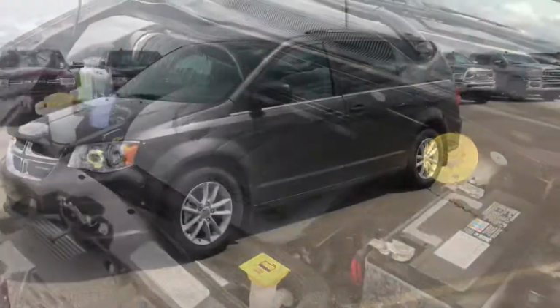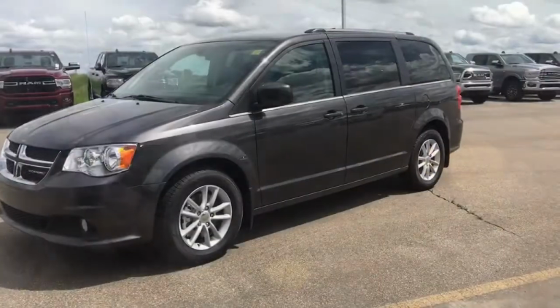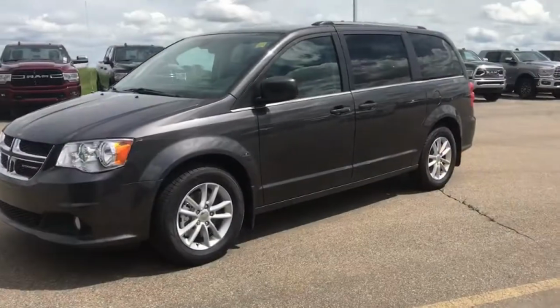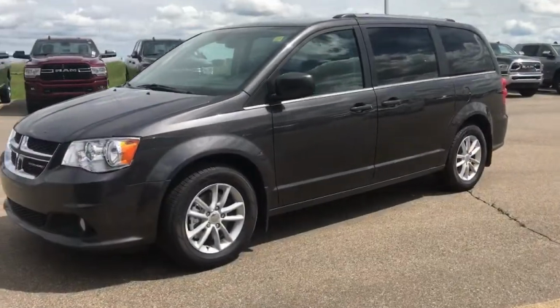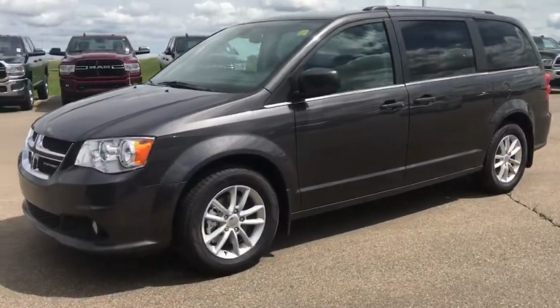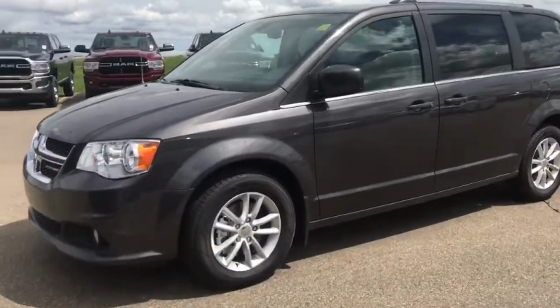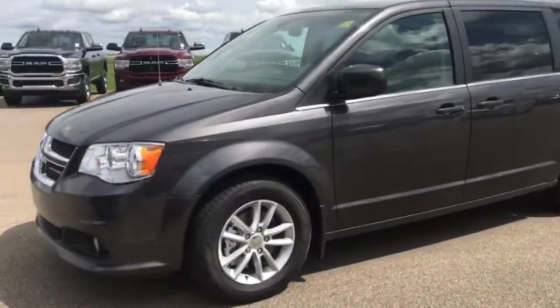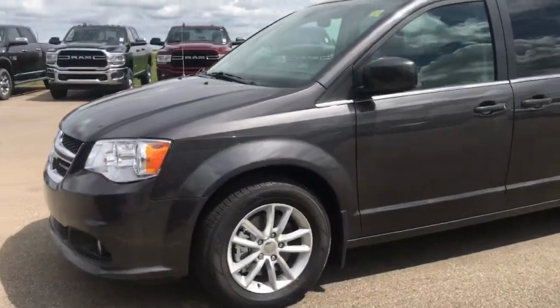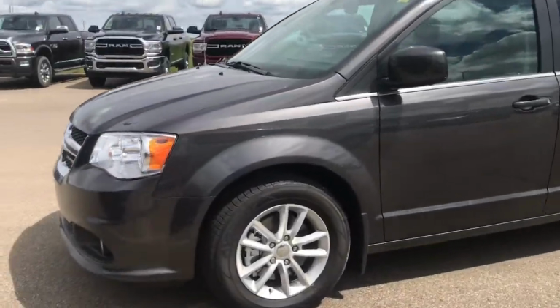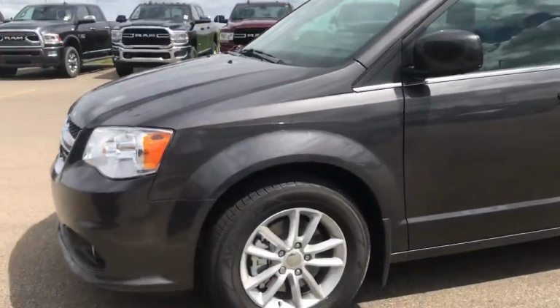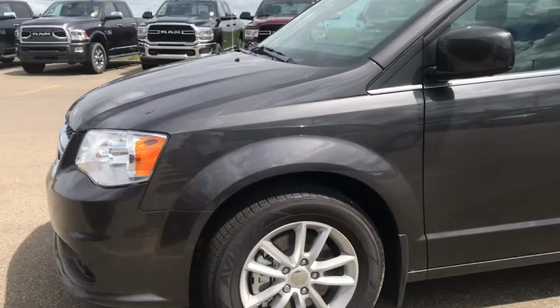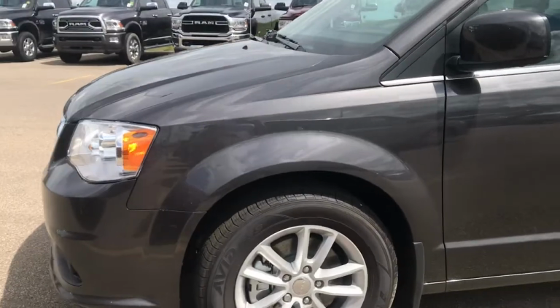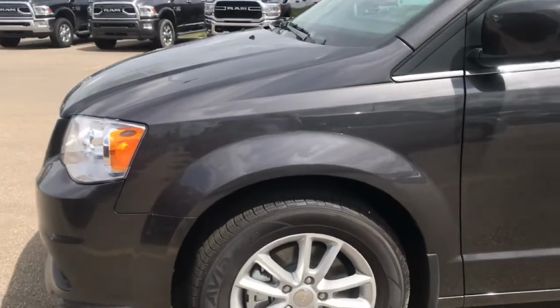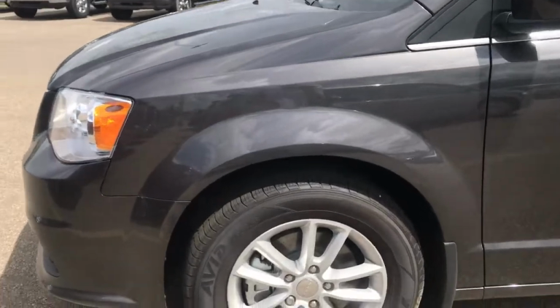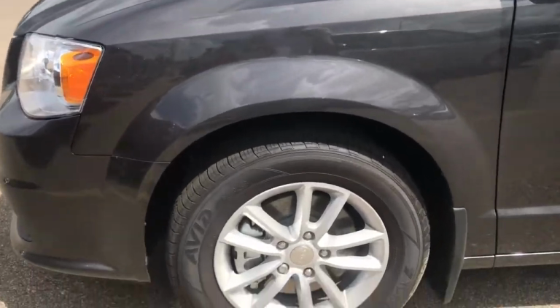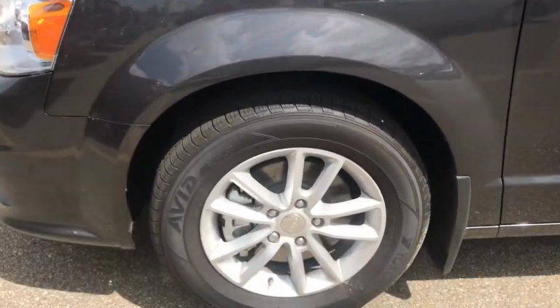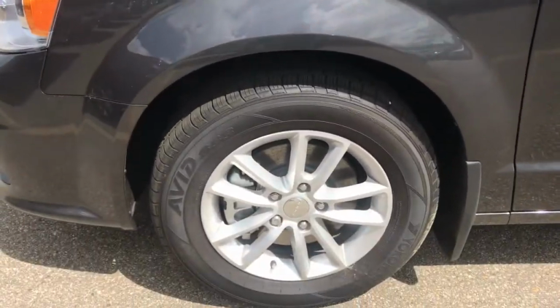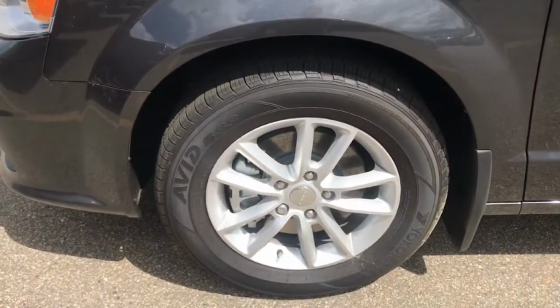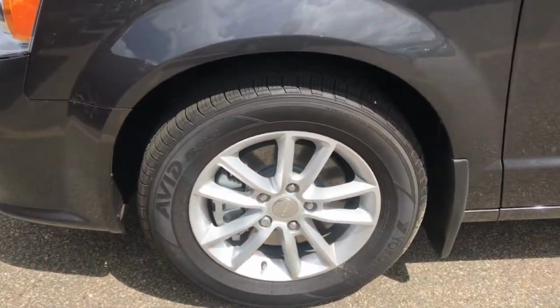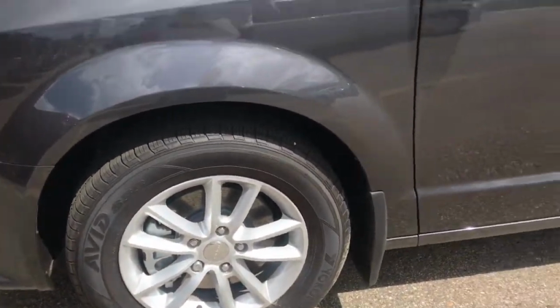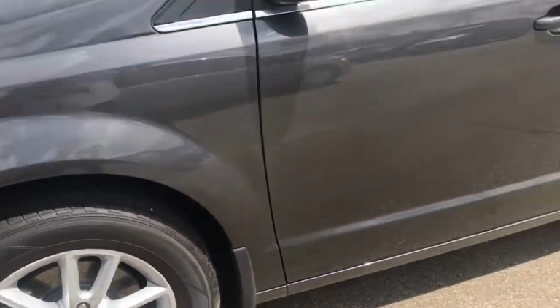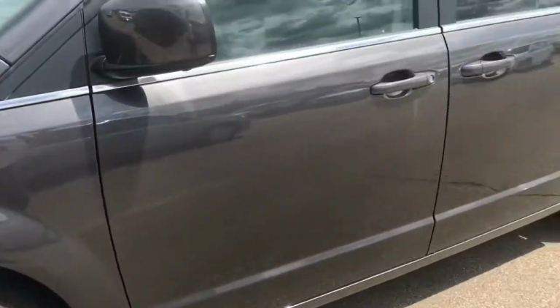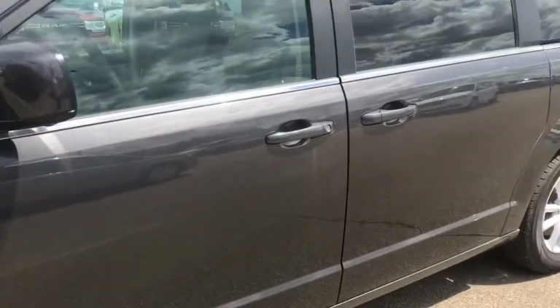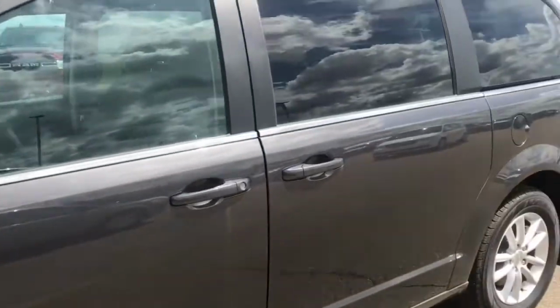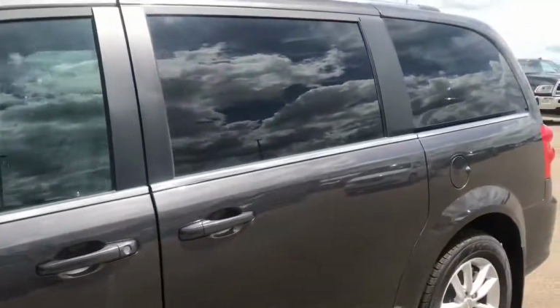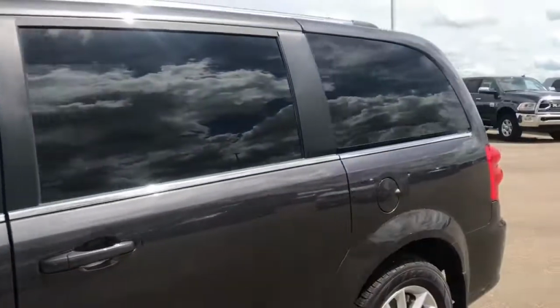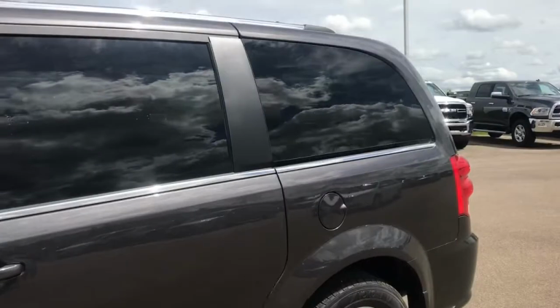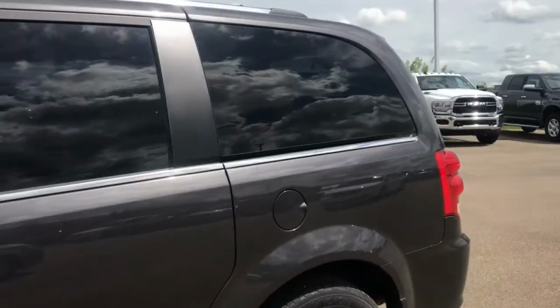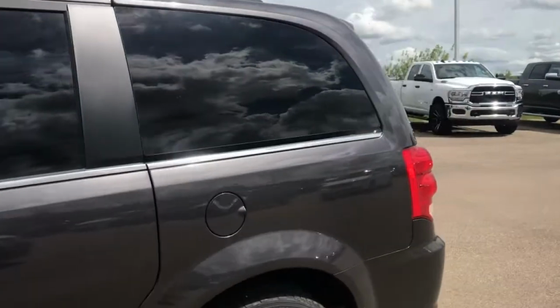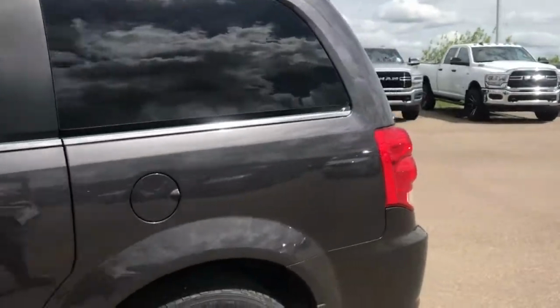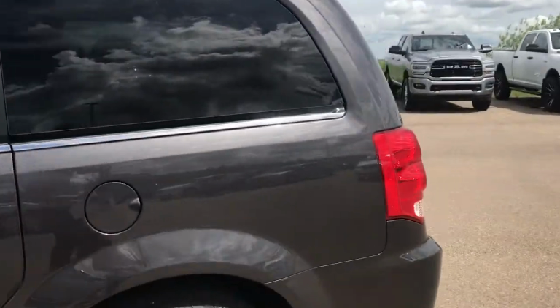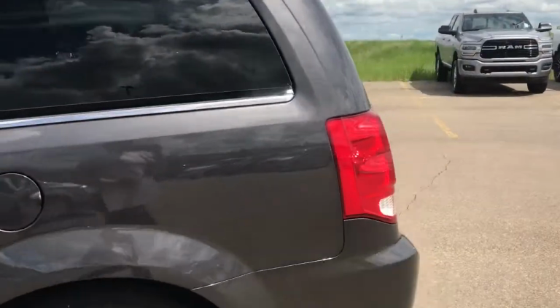Coming up on the side of the vehicle we can see these chrome 17 inch rims. We've also got chrome detailing running along the side of the vehicle.